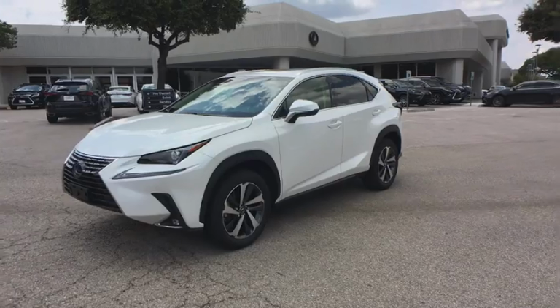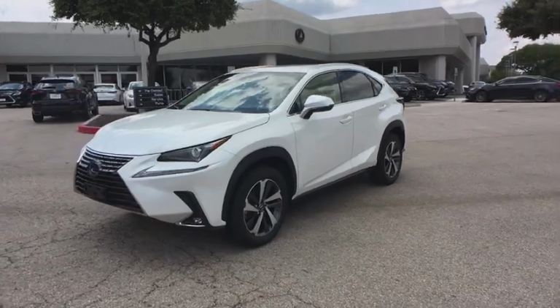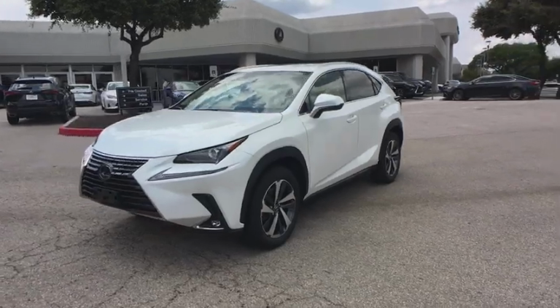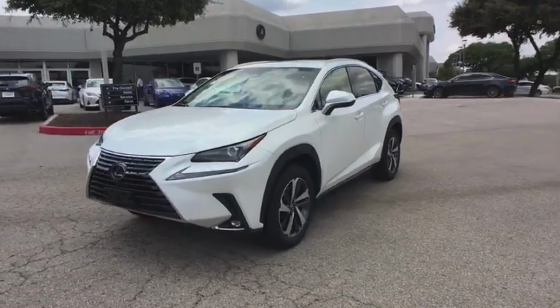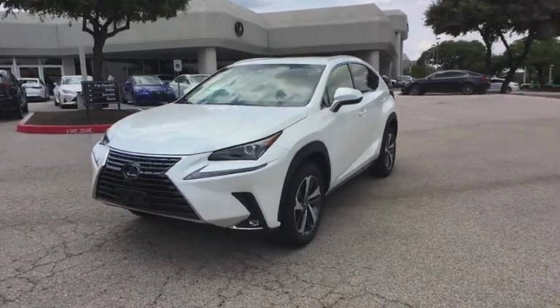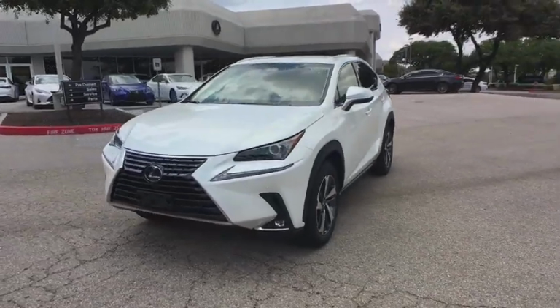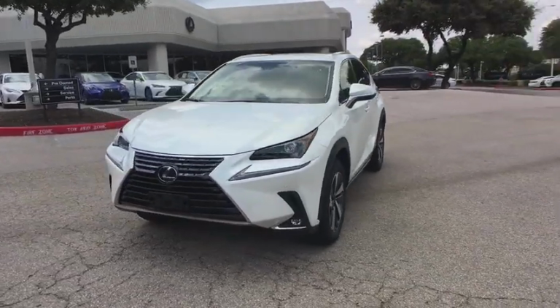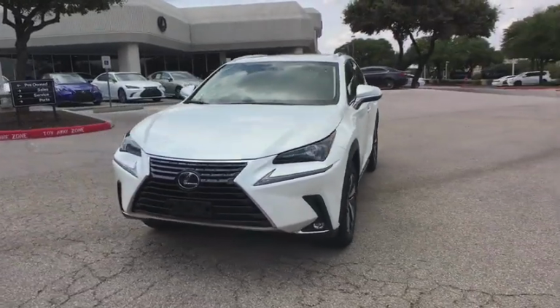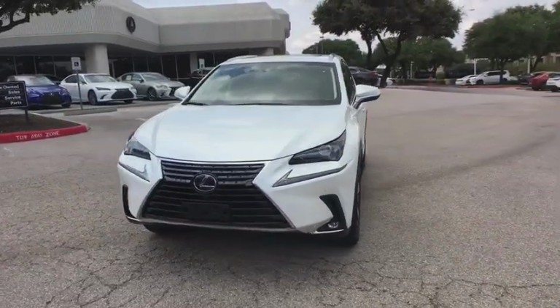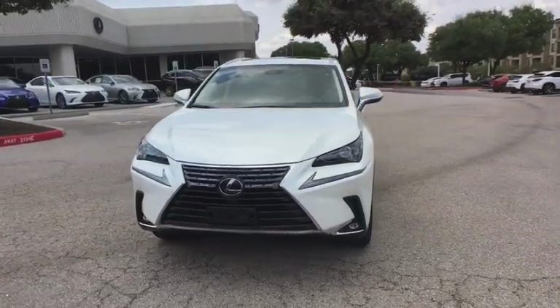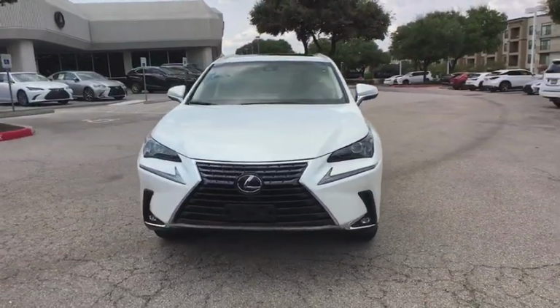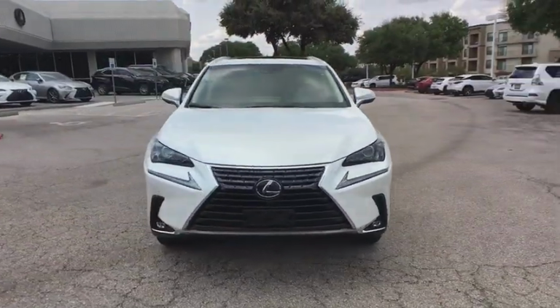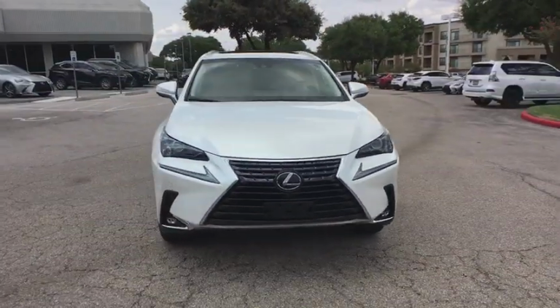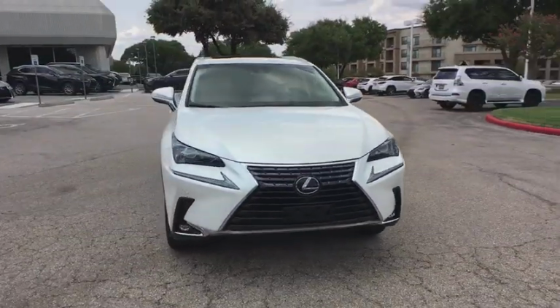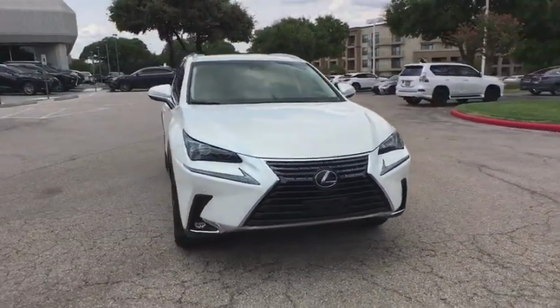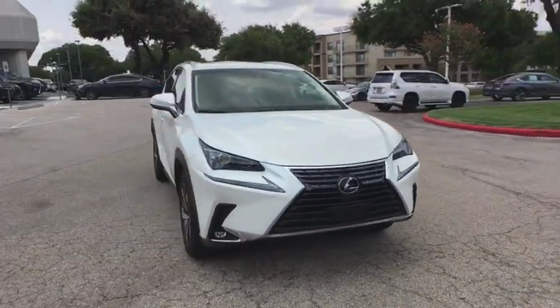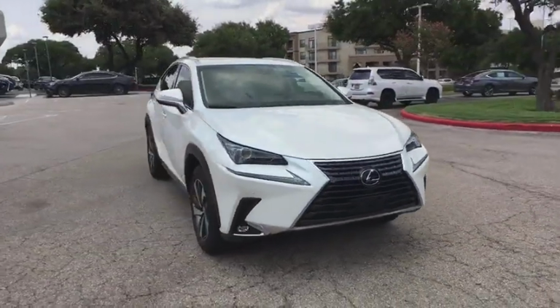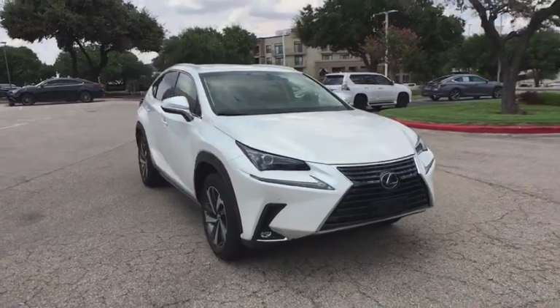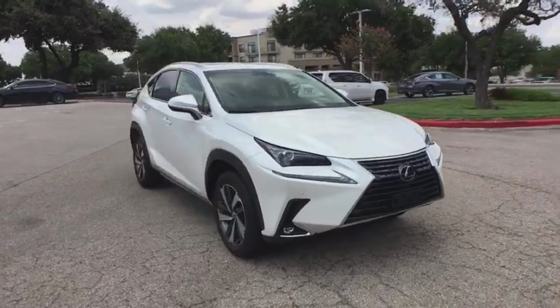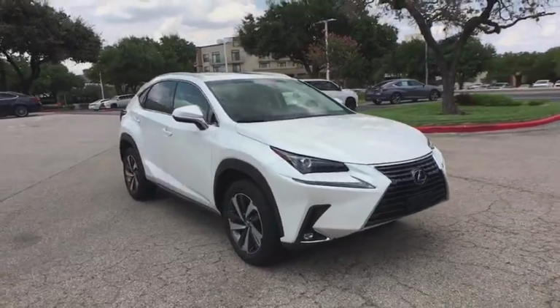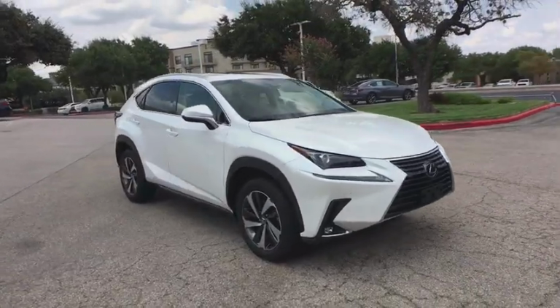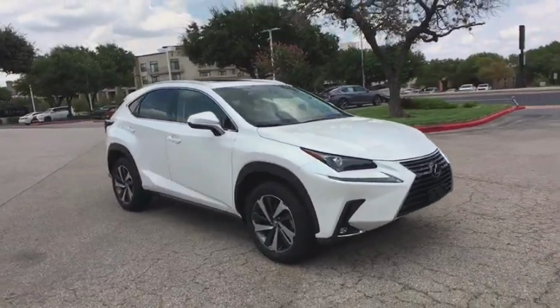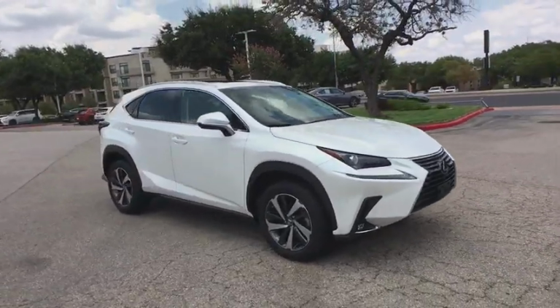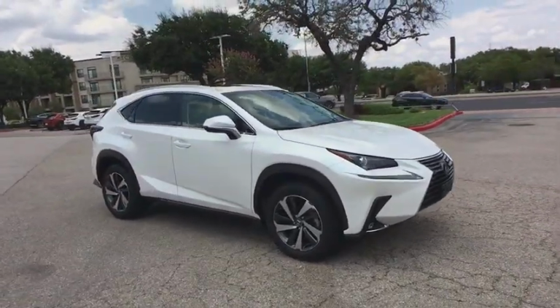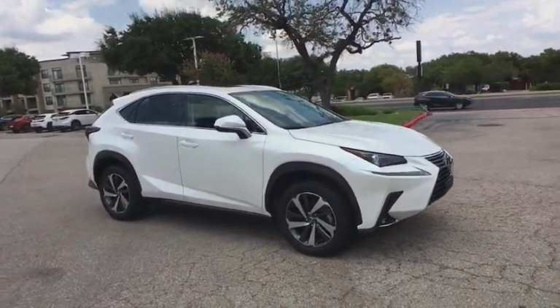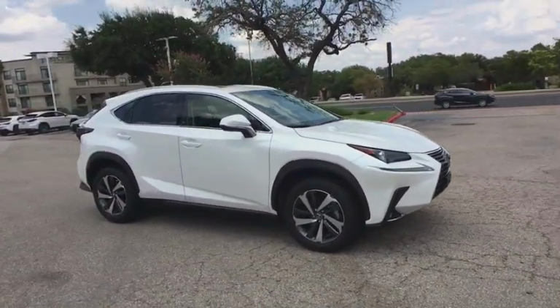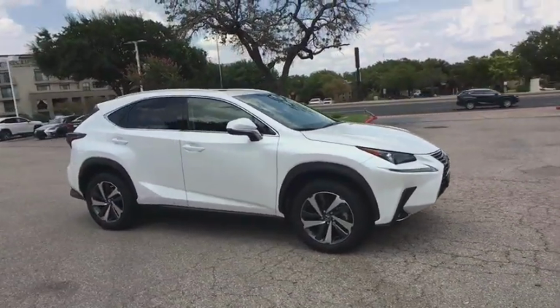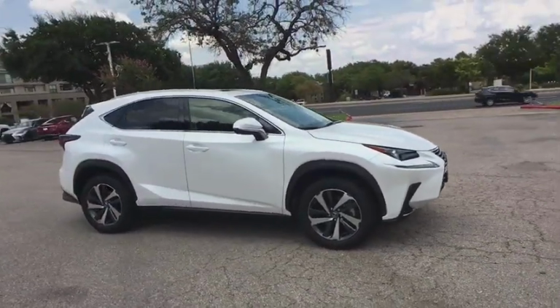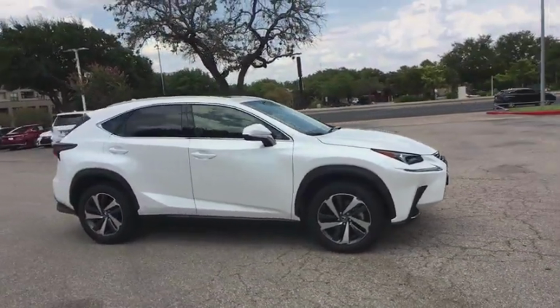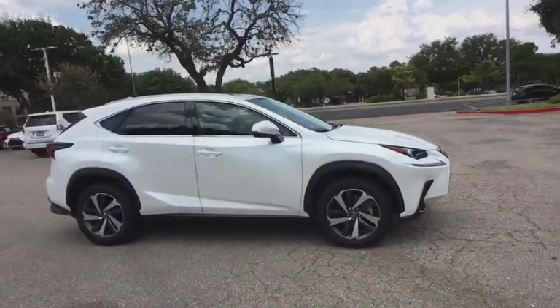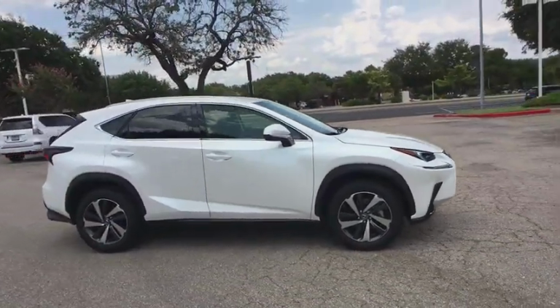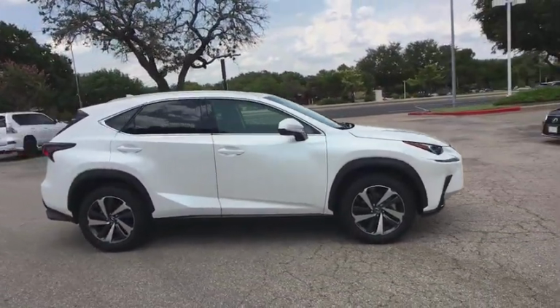Make a great choice today with the 2019 Lexus NX. The Lexus NX is sculpted to look nimble while hinting at the incredible power concentrated inside.